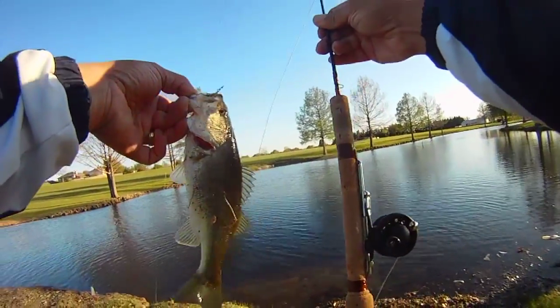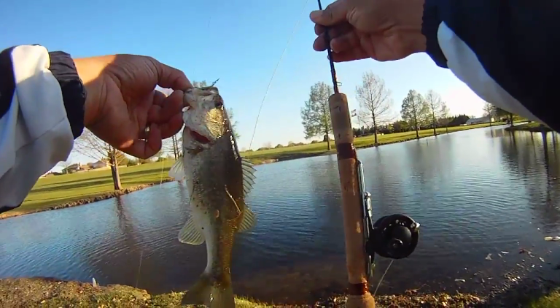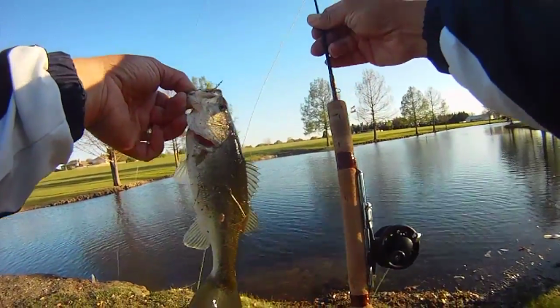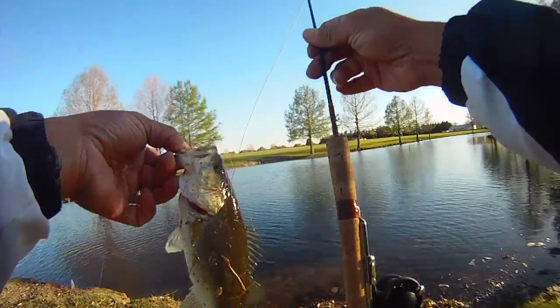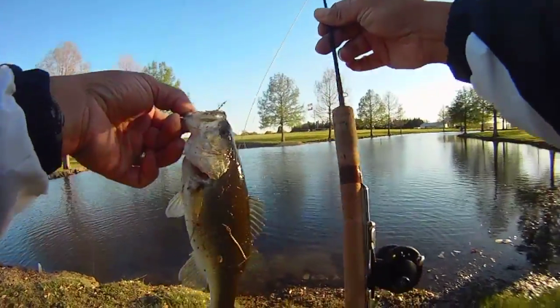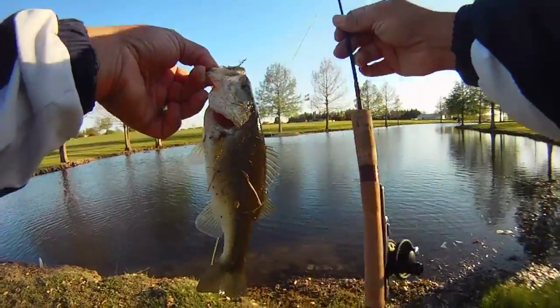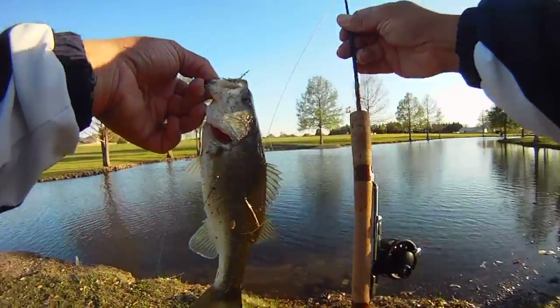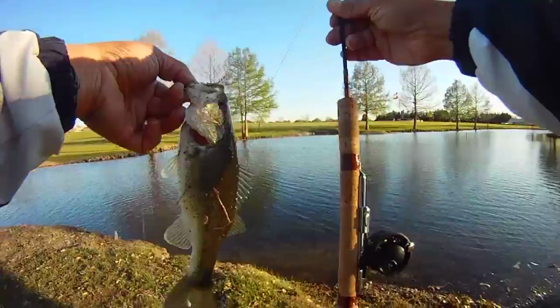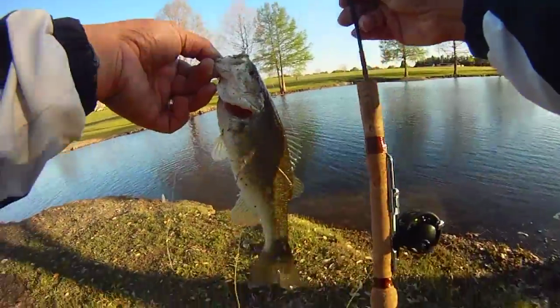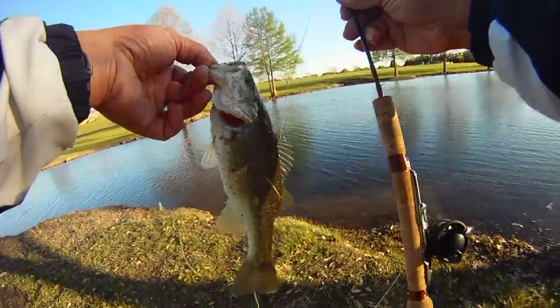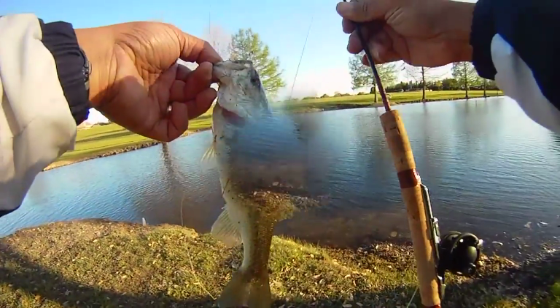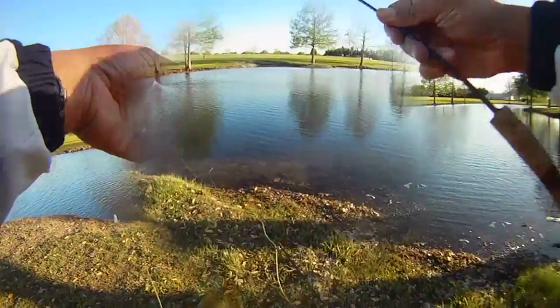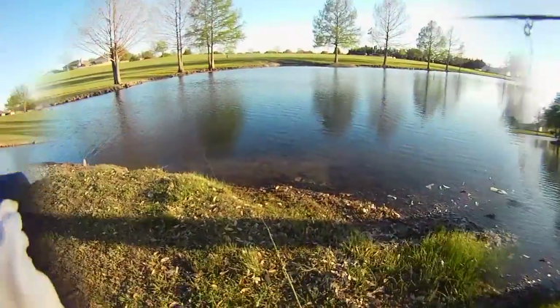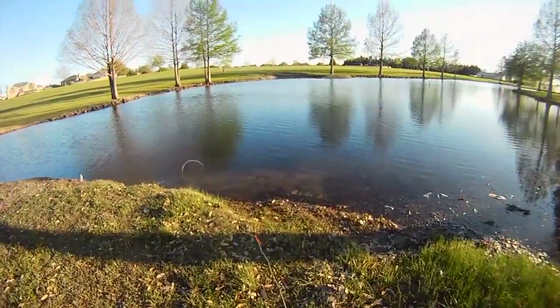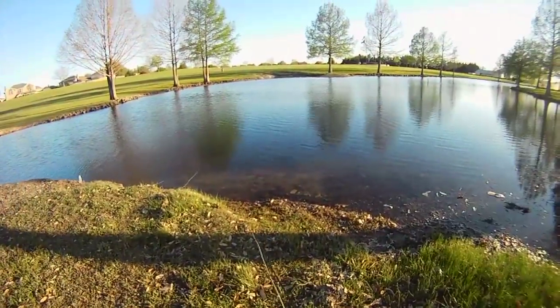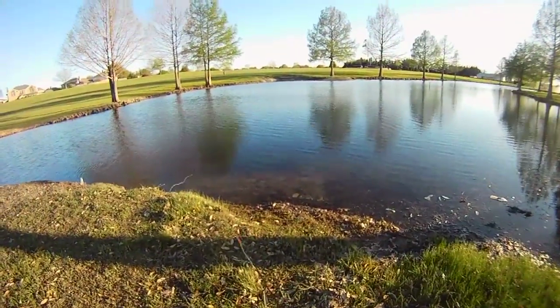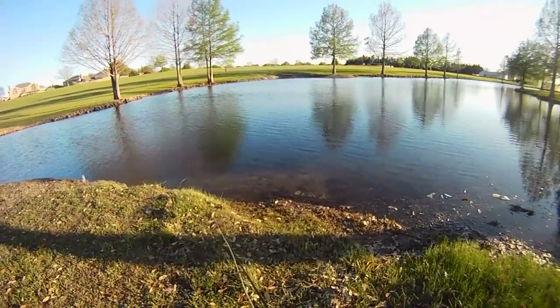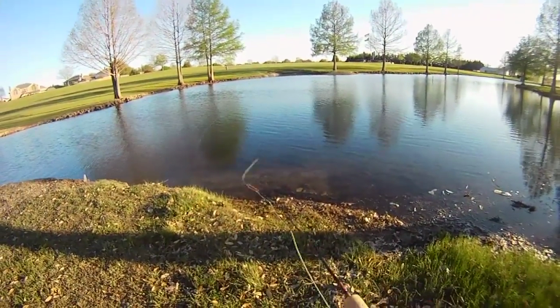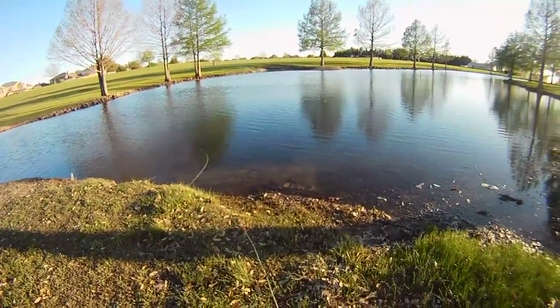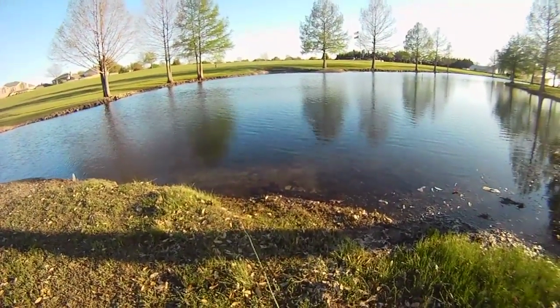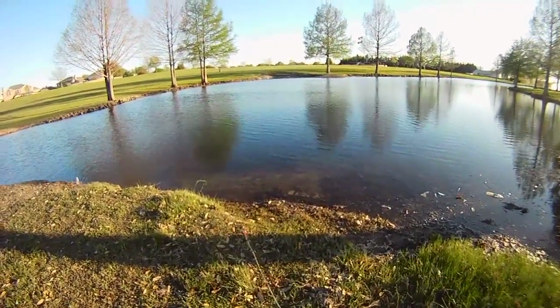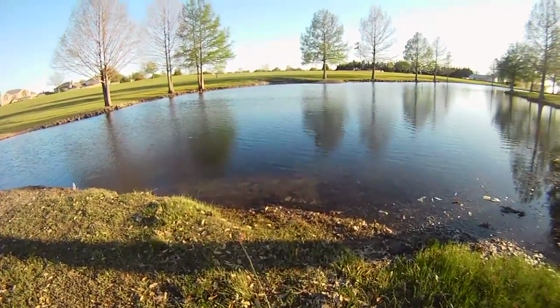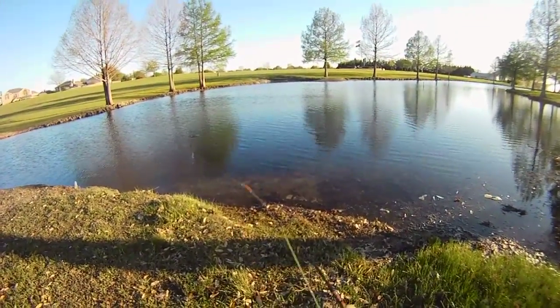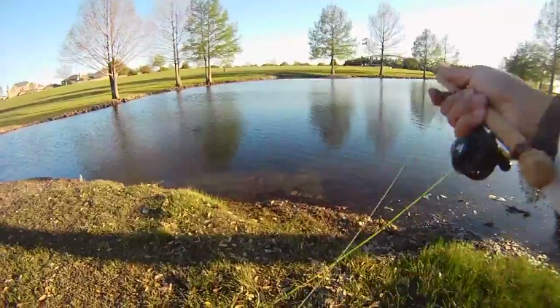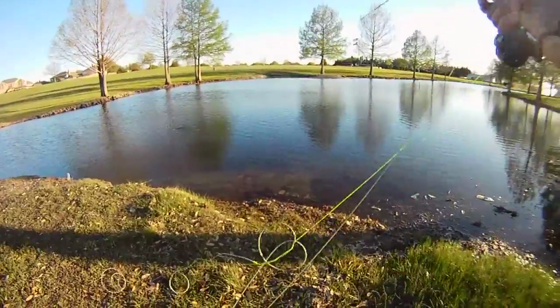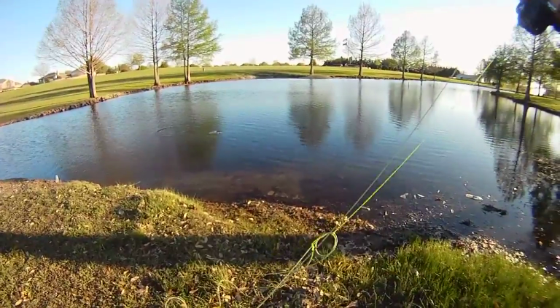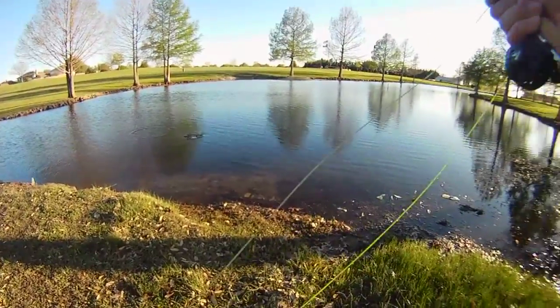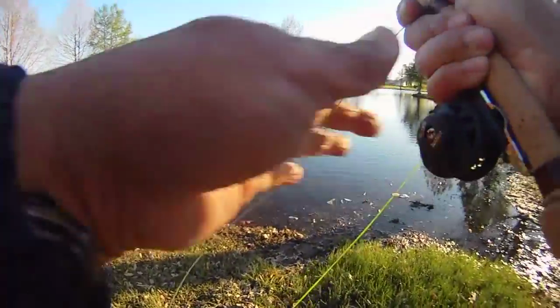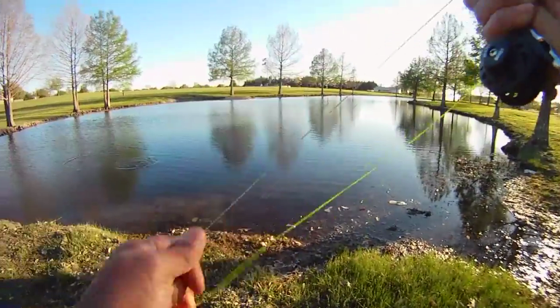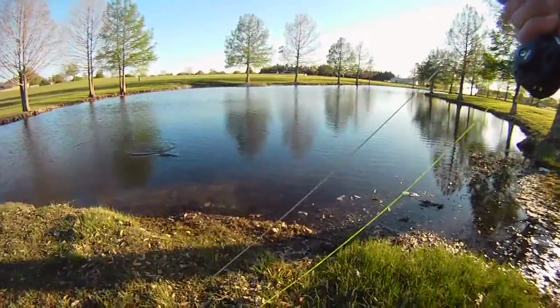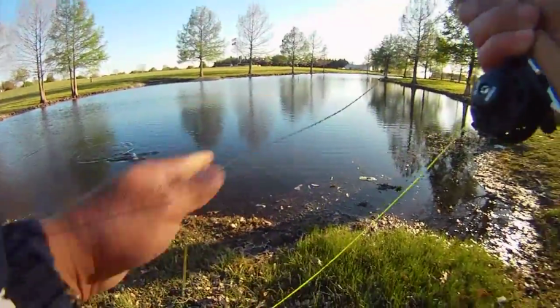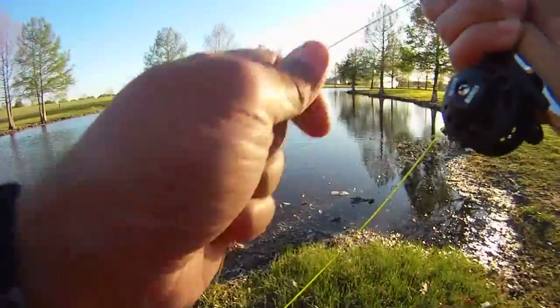Alright, one on the micro fly rod. Like we were saying, we only had a few minutes — we ended up fishing about 15 minutes or so — and luckily the bass were biting.